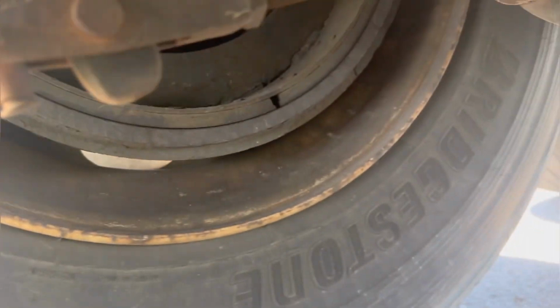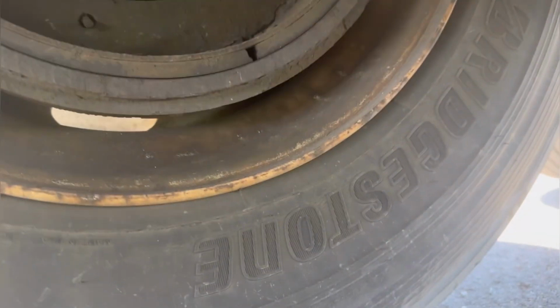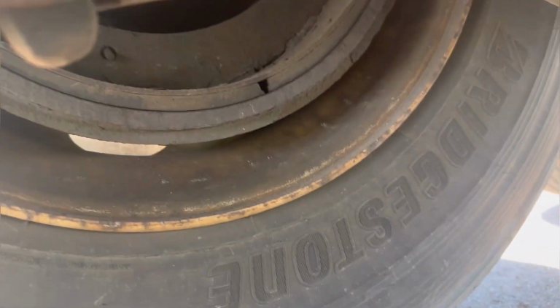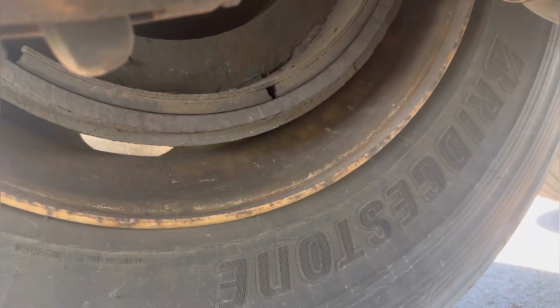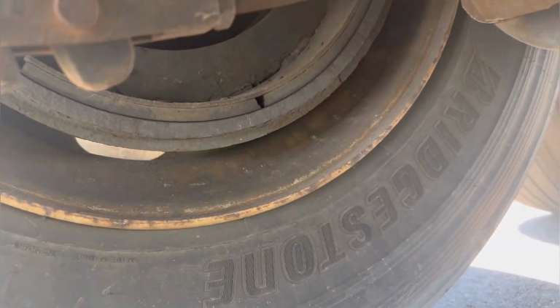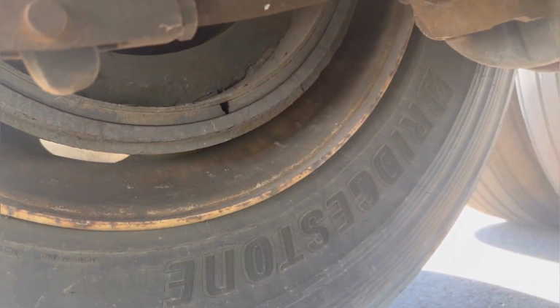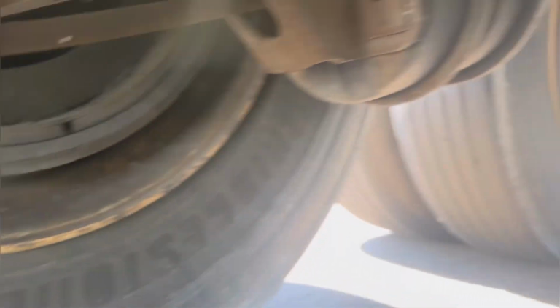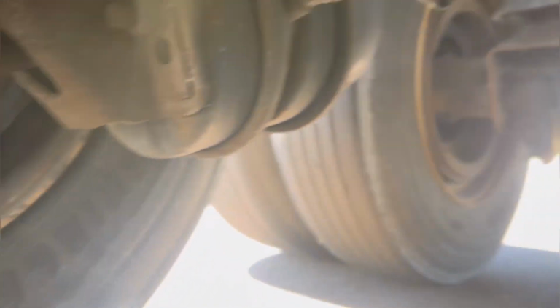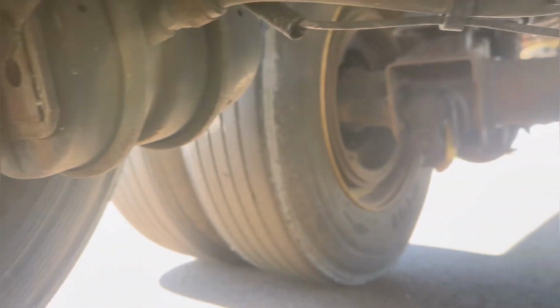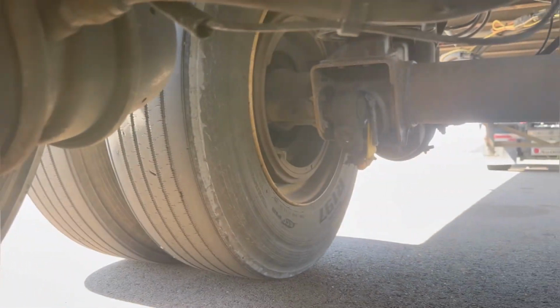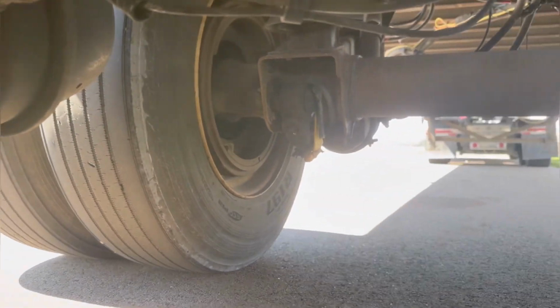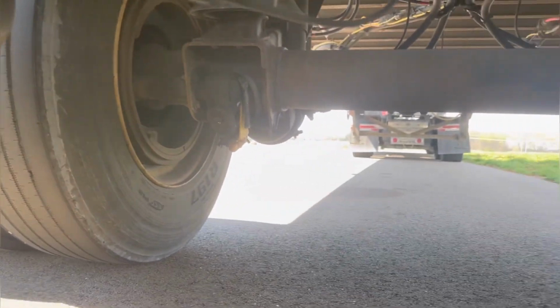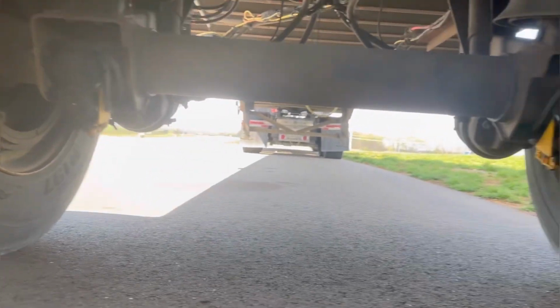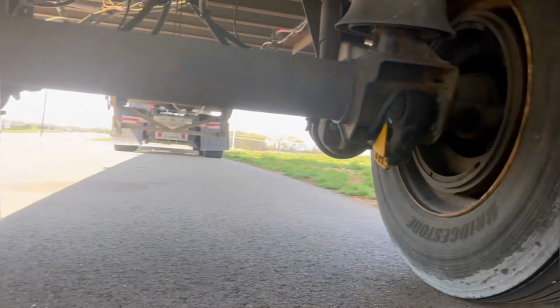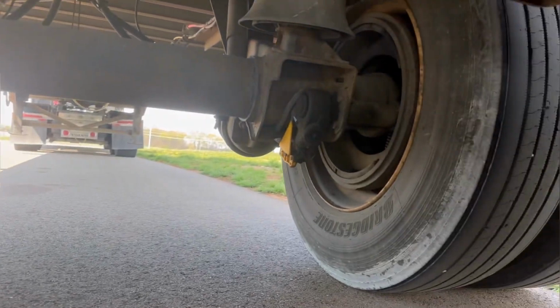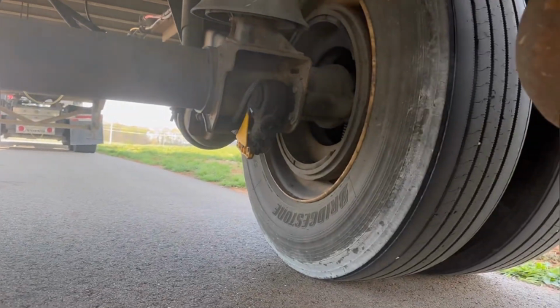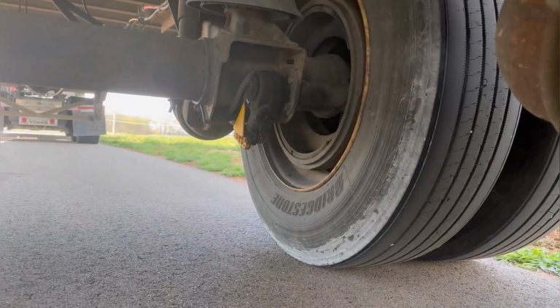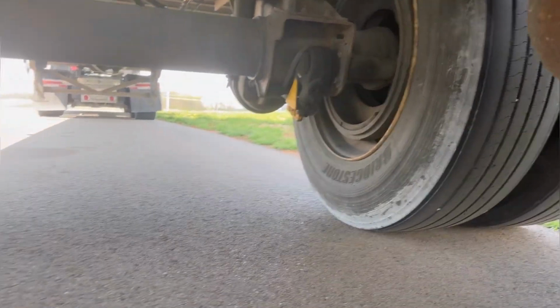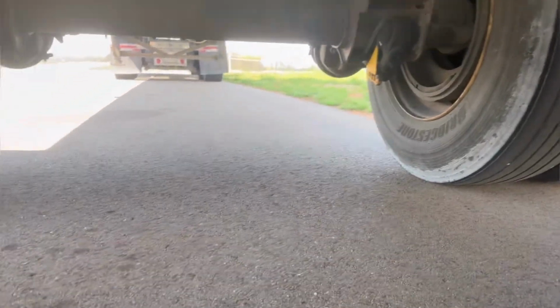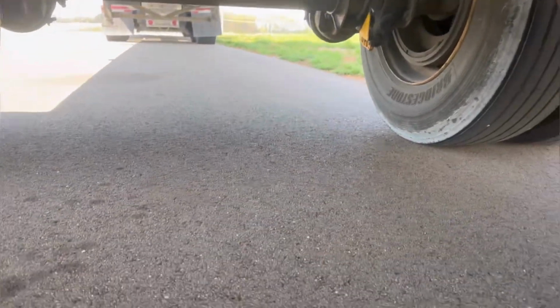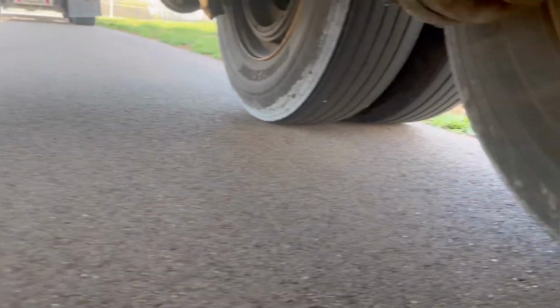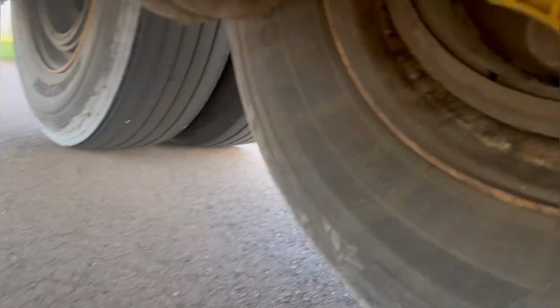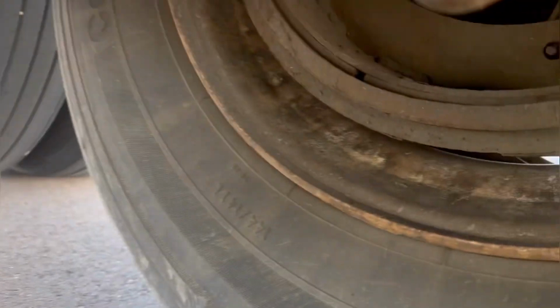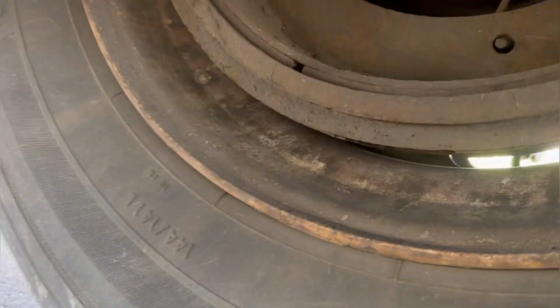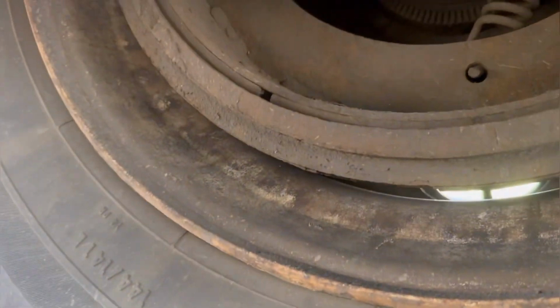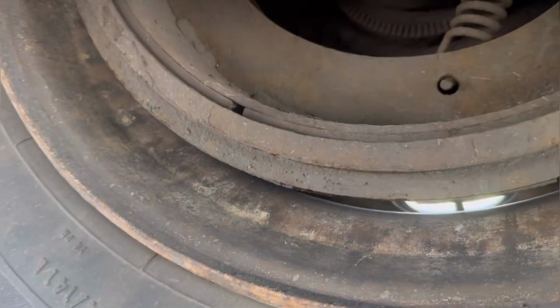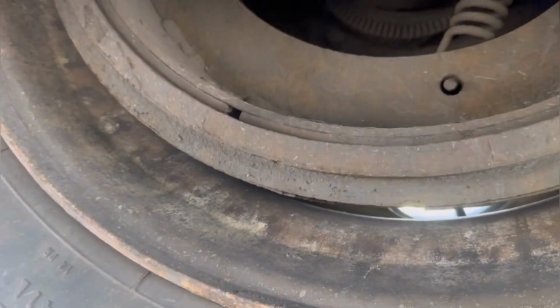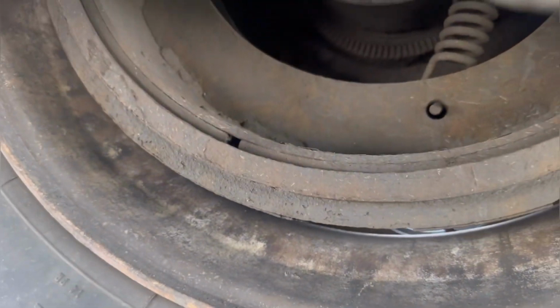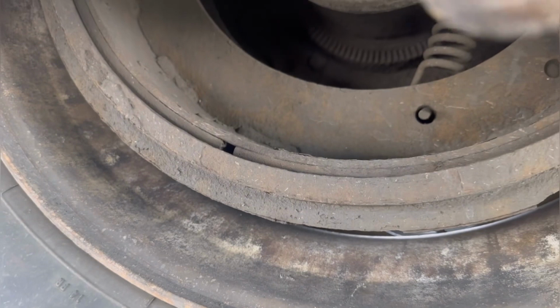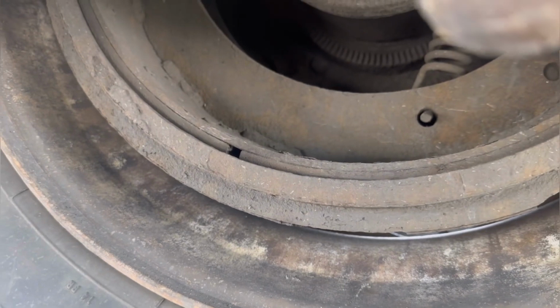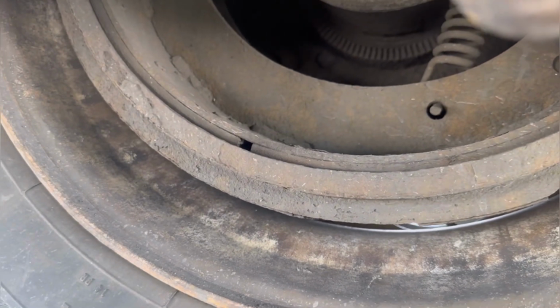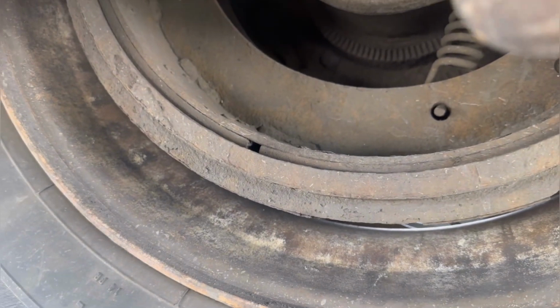Nothing really bad going on here. I'm gonna readjust these brakes, but what the hell is going on here?